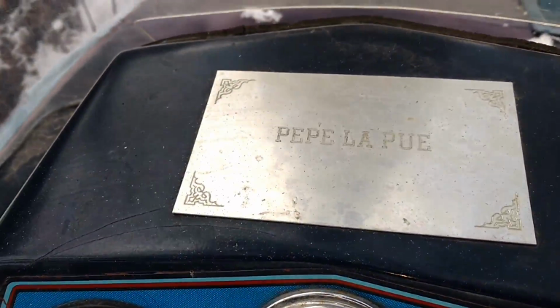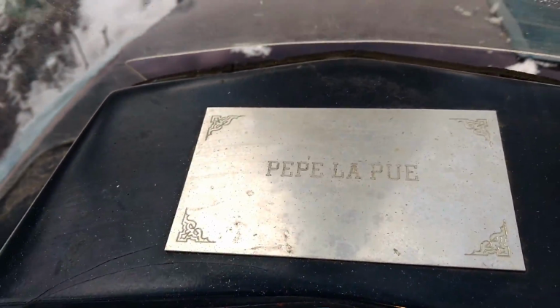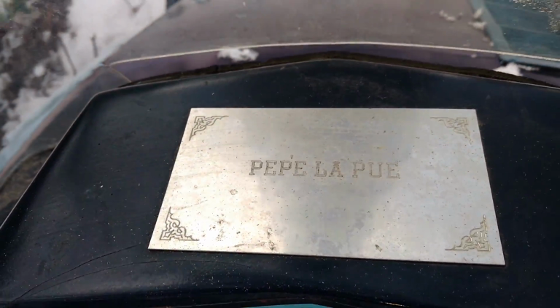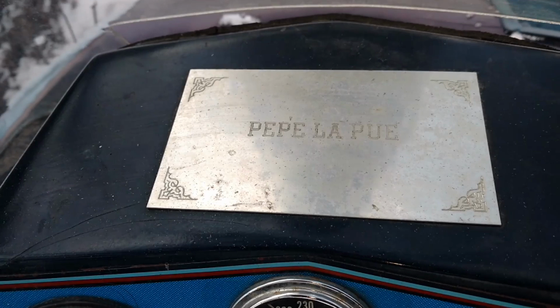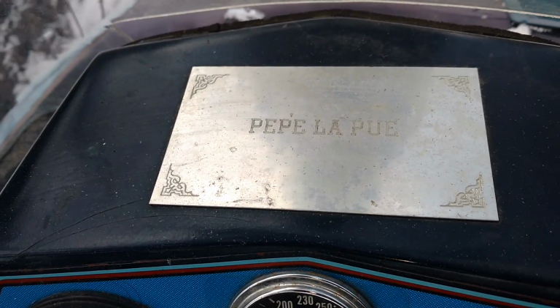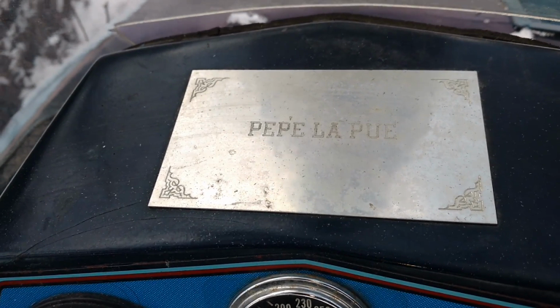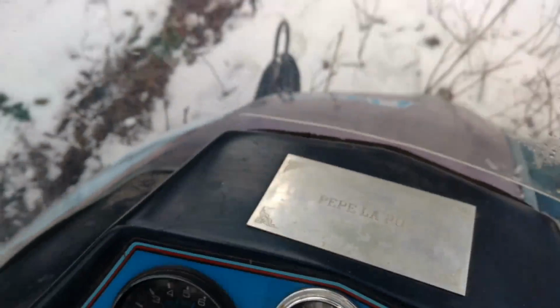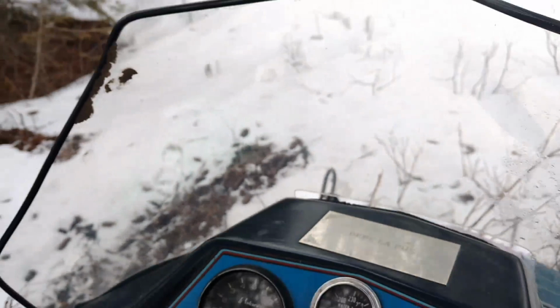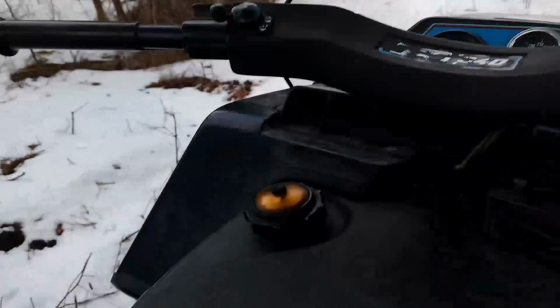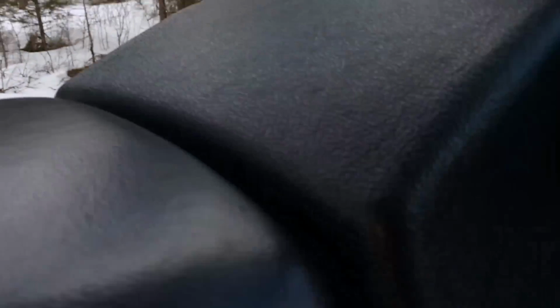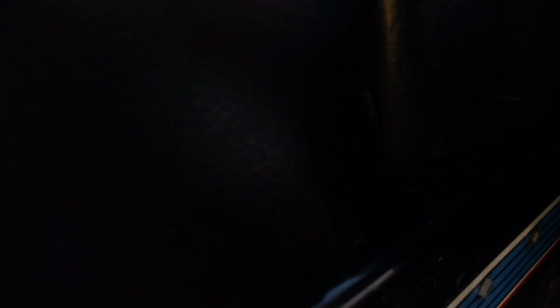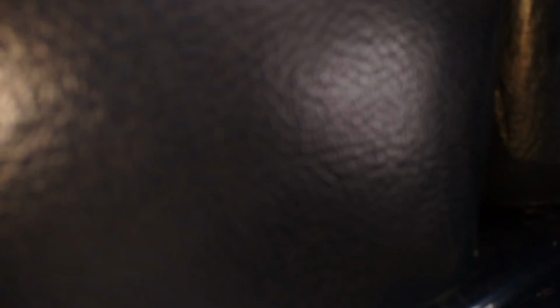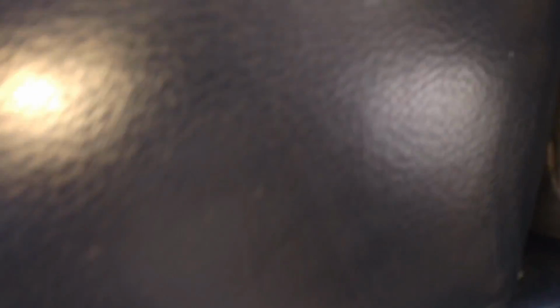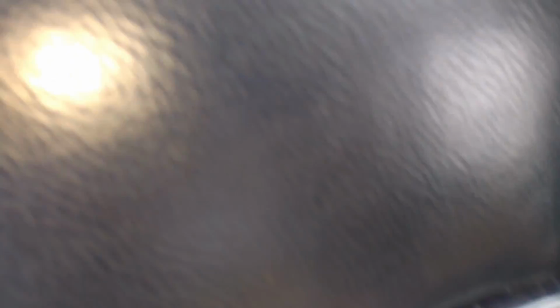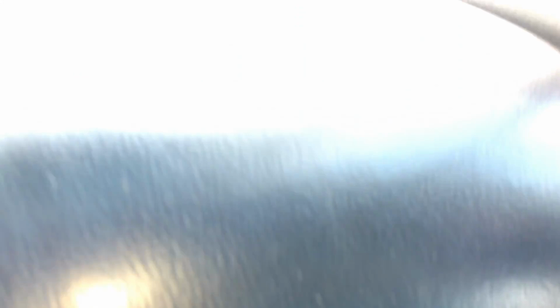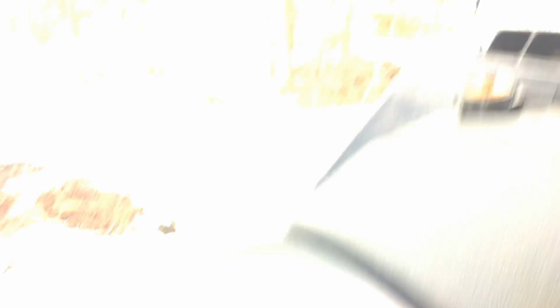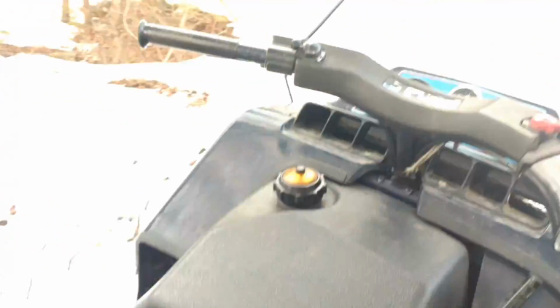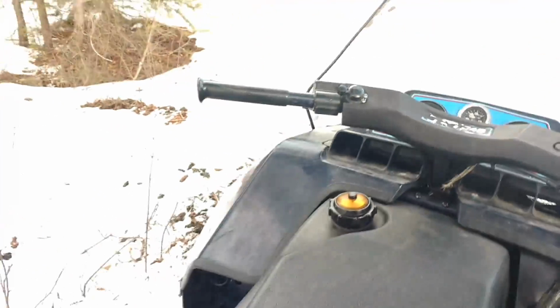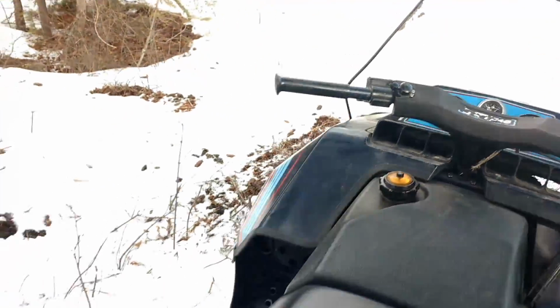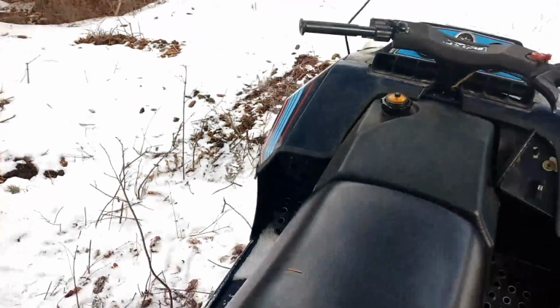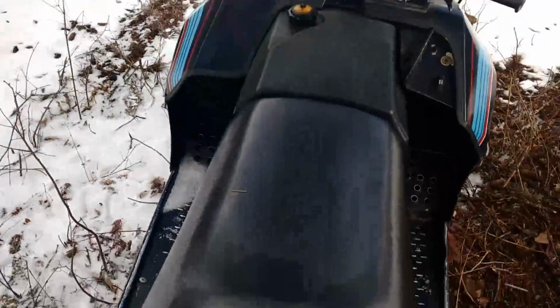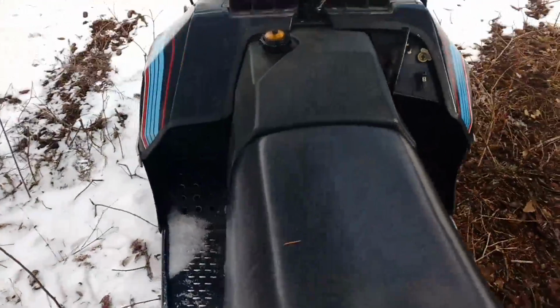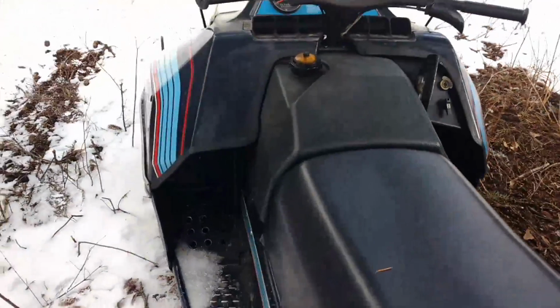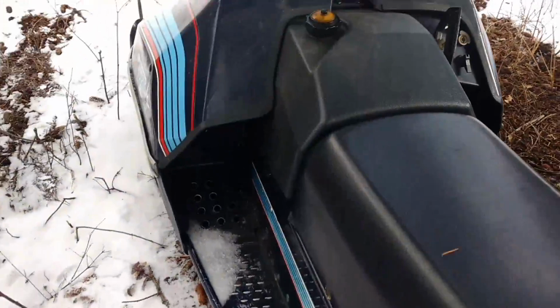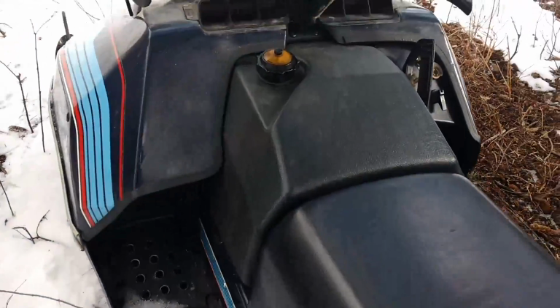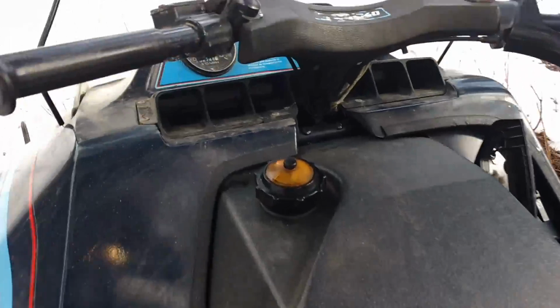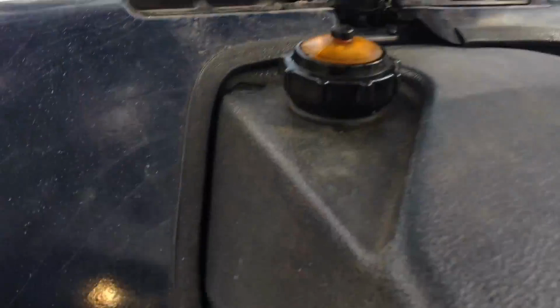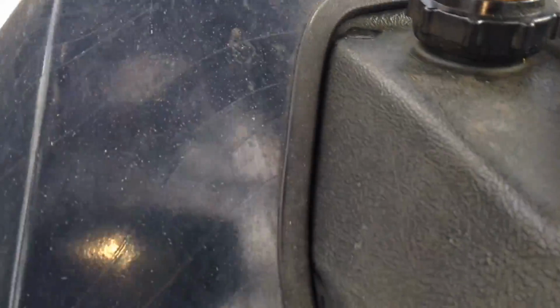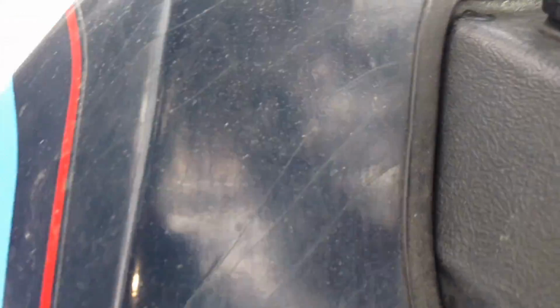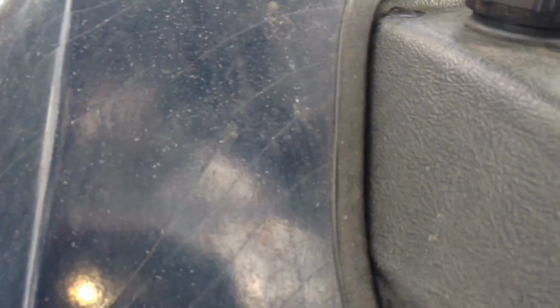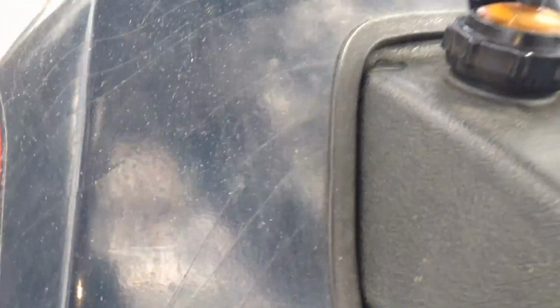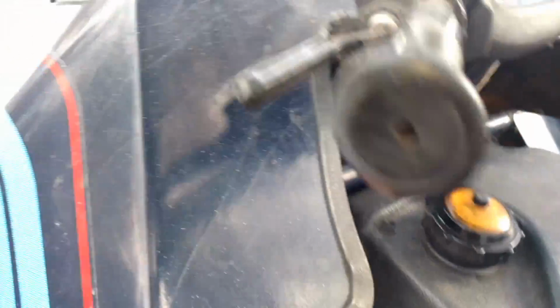Apparently the previous owner called it the Pepe Le Pew. The bonus part of this snowmobile is it has a 404 race kit in it.